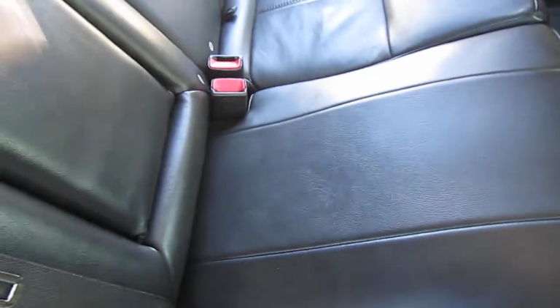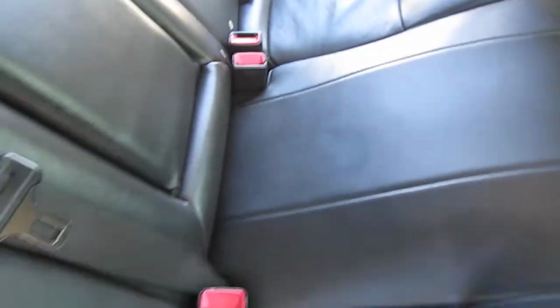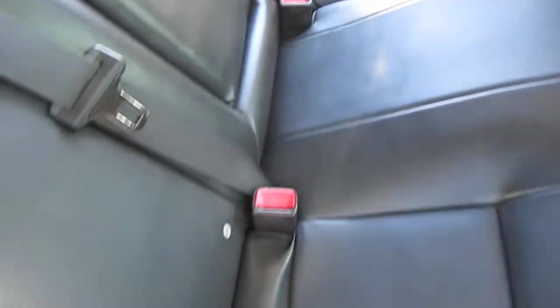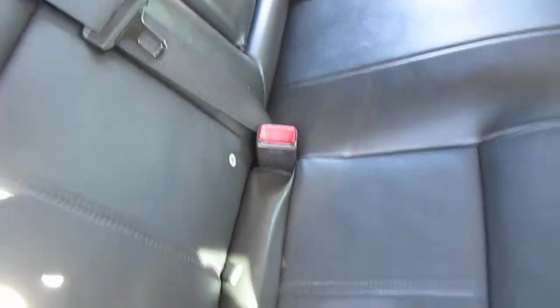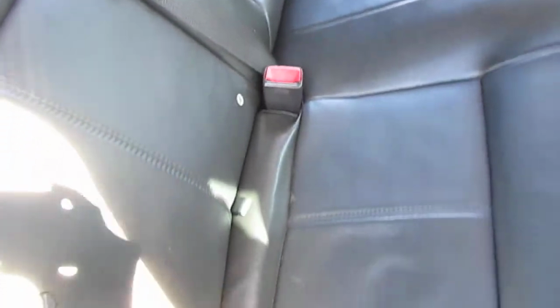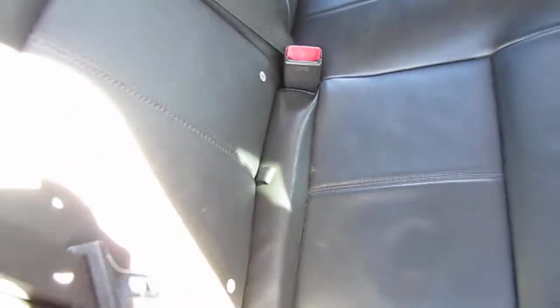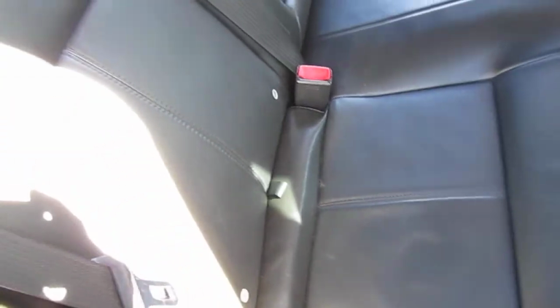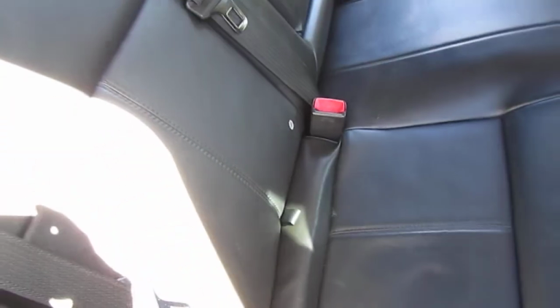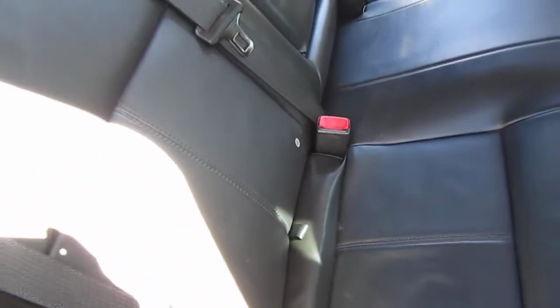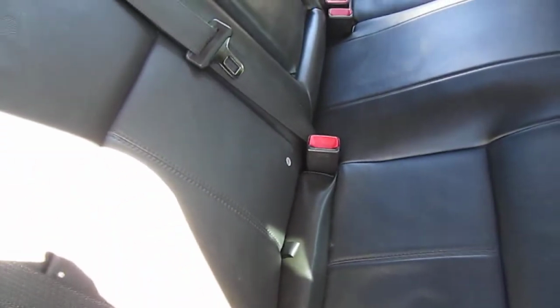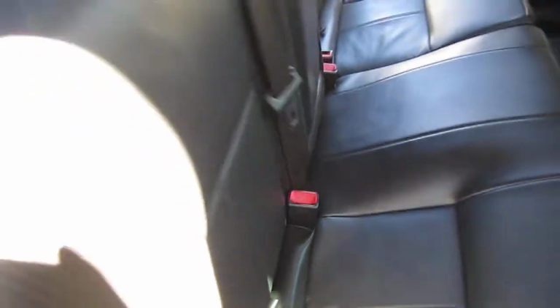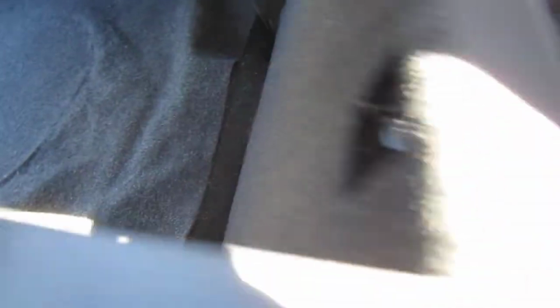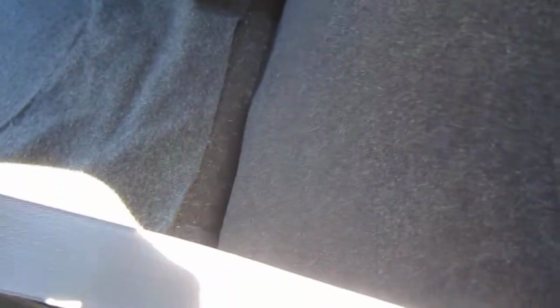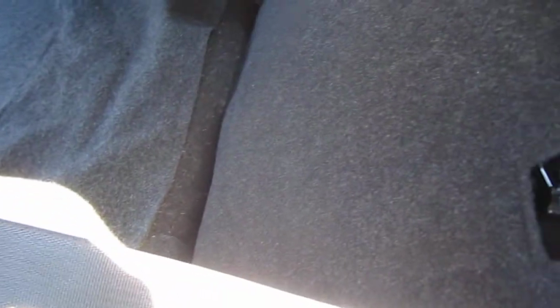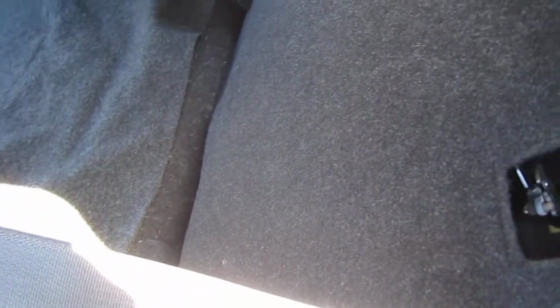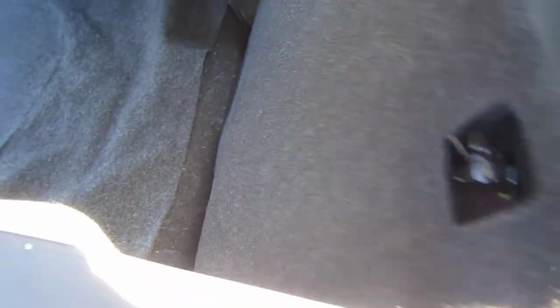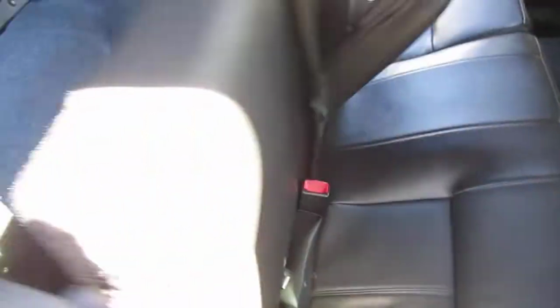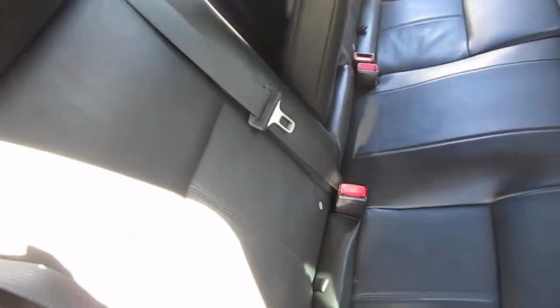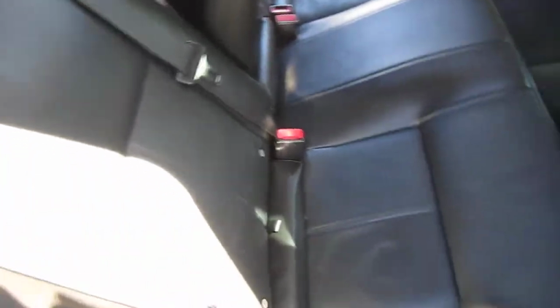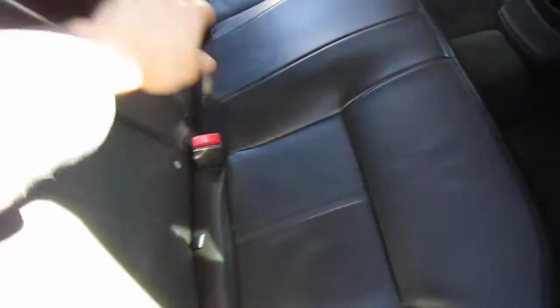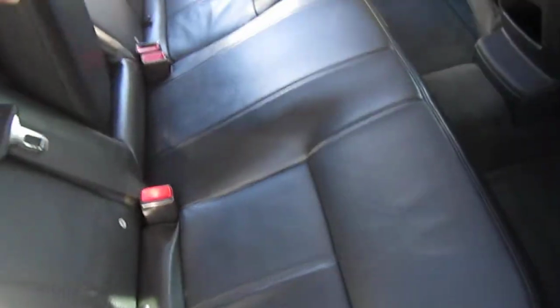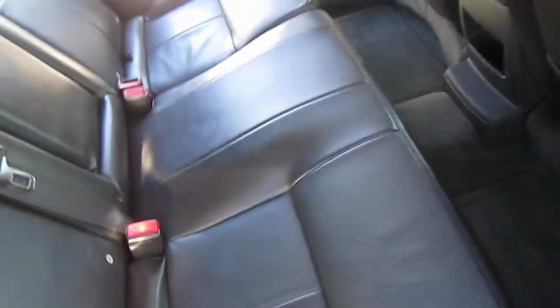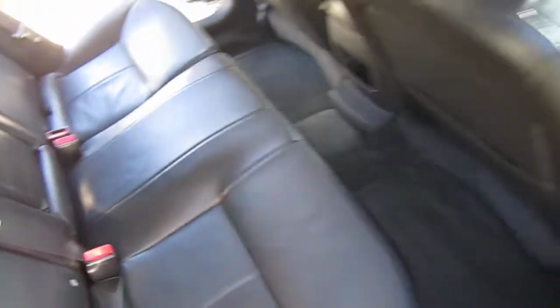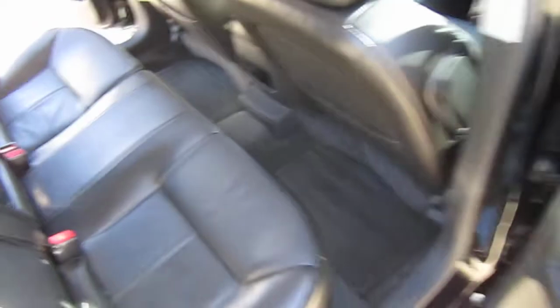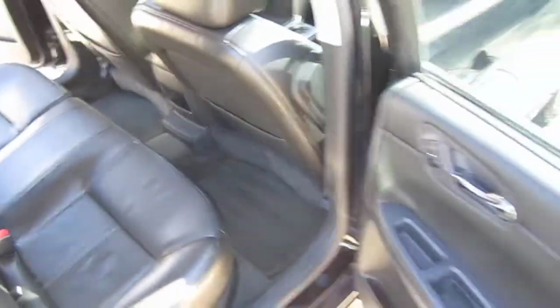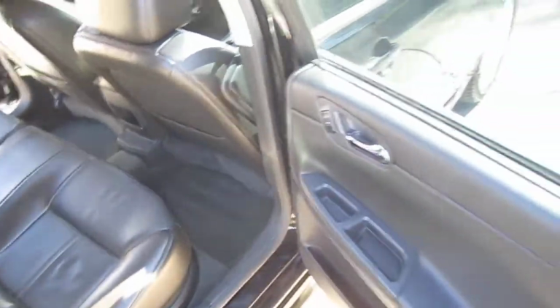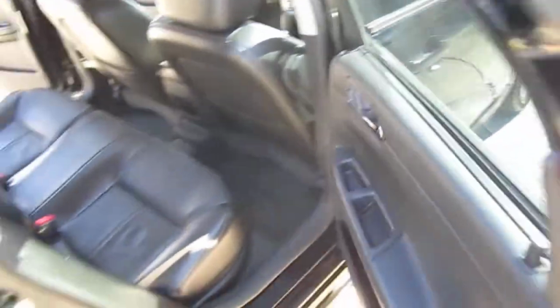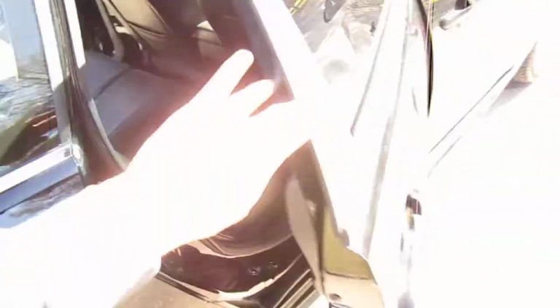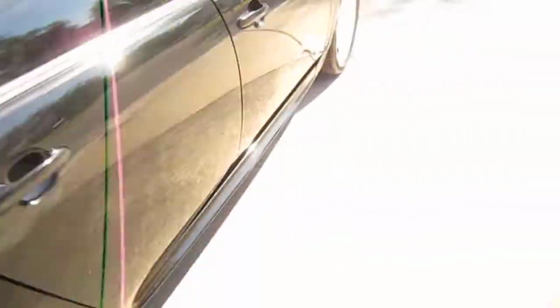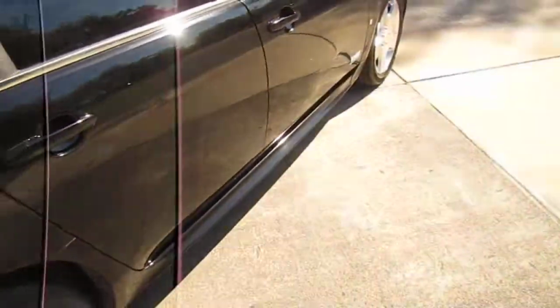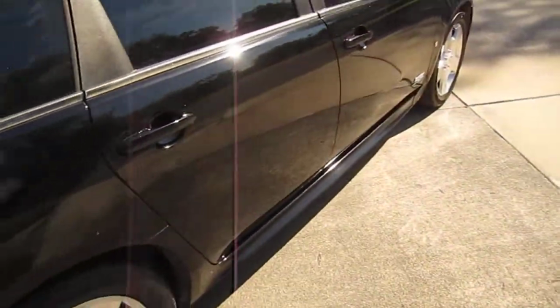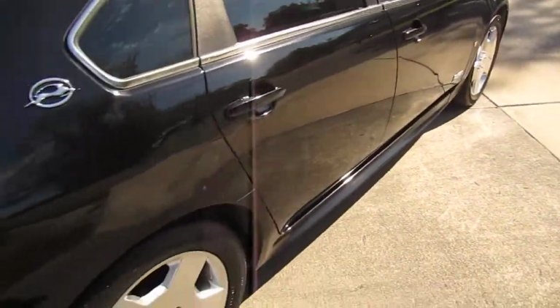There's a fold-down armrest with dual cup holders and split fold 60/40 rear seats, which fold down flat so you can have even larger trunk space than what's already there.